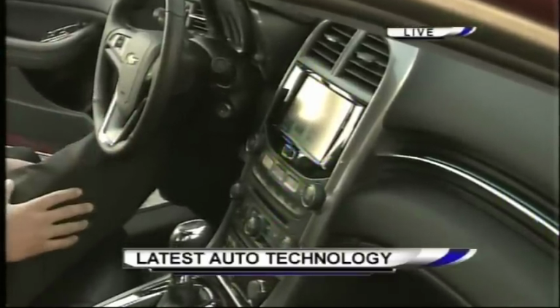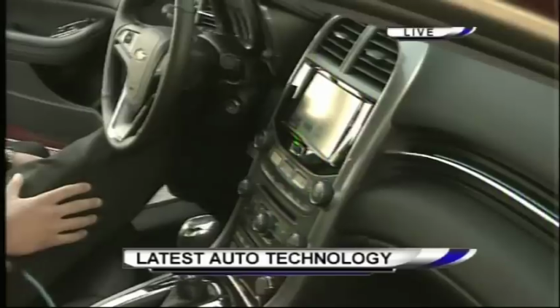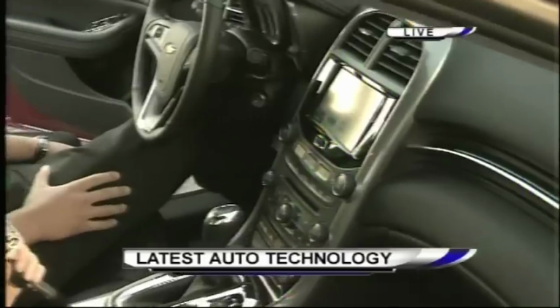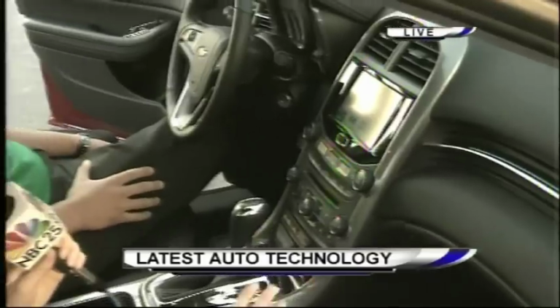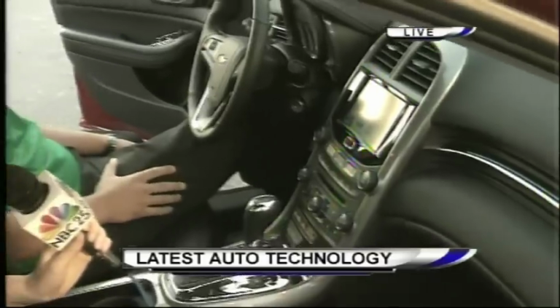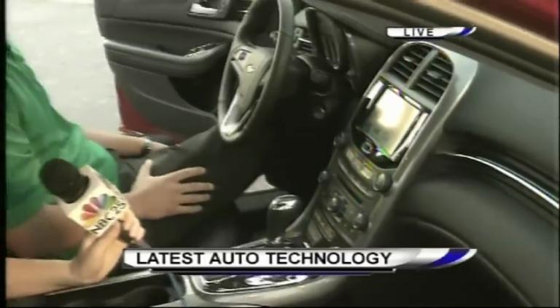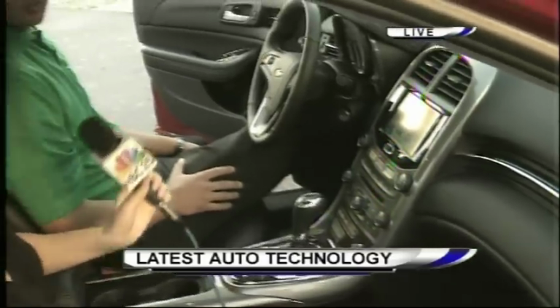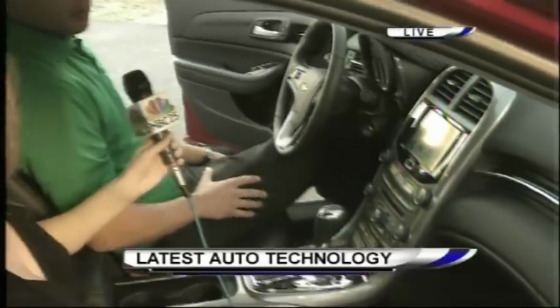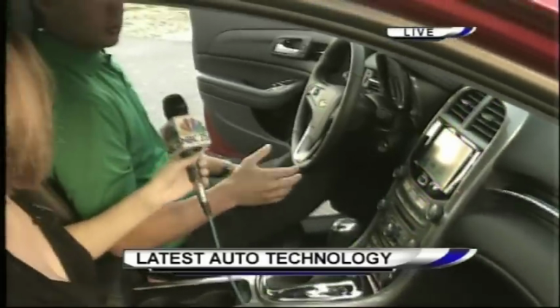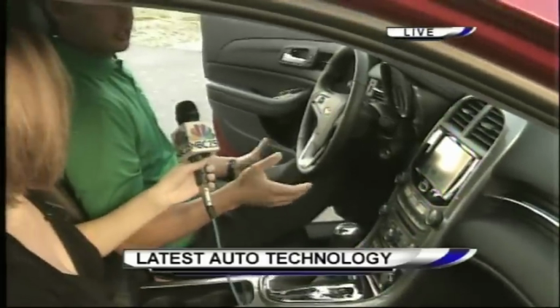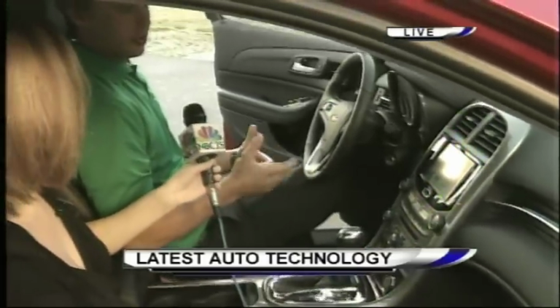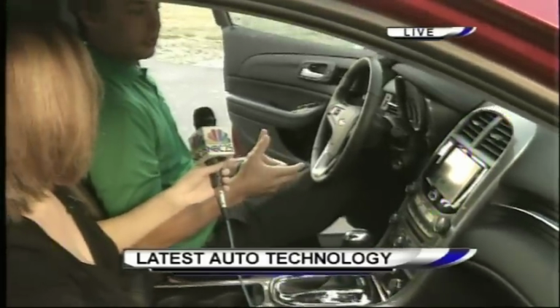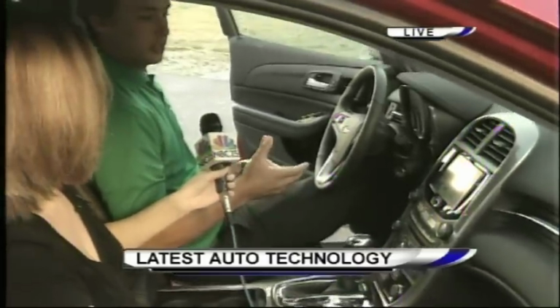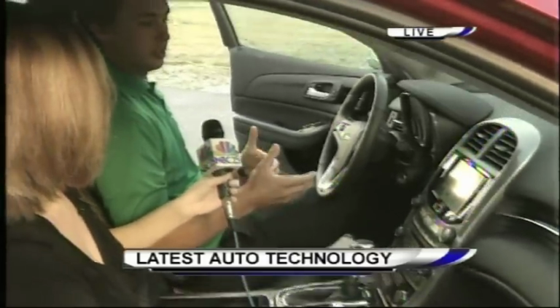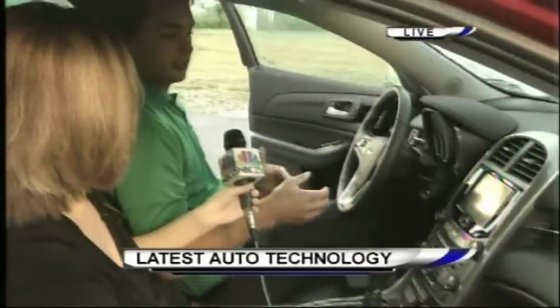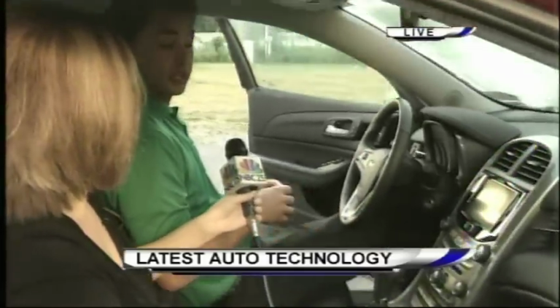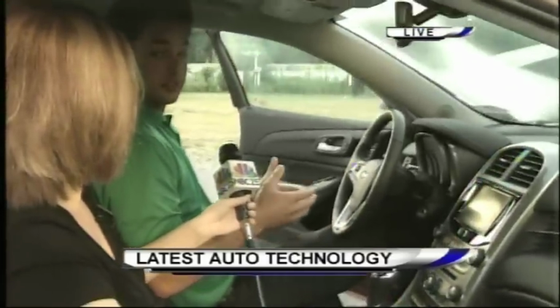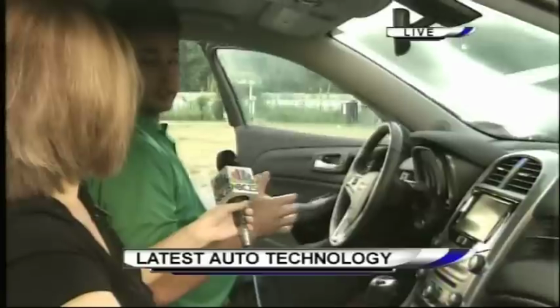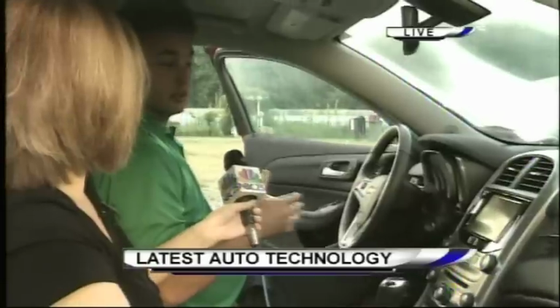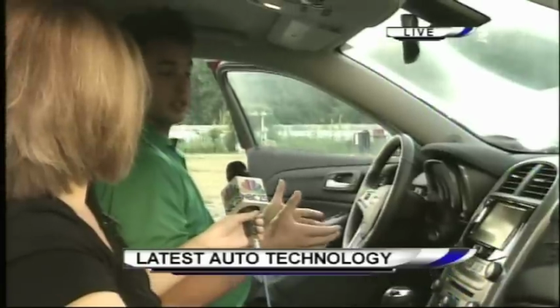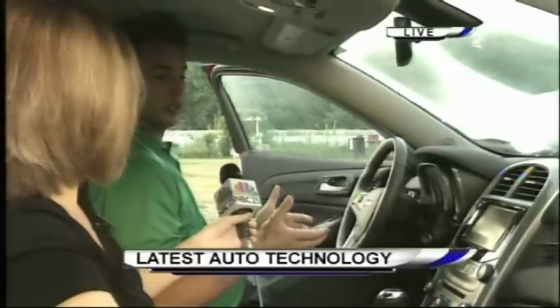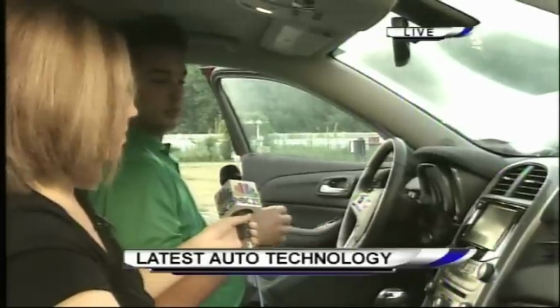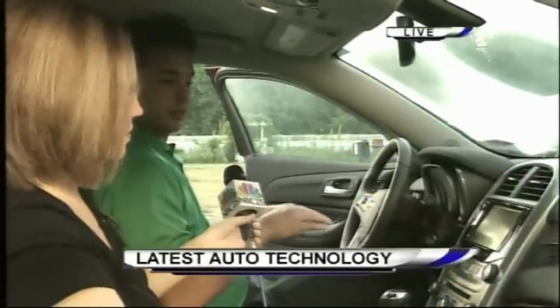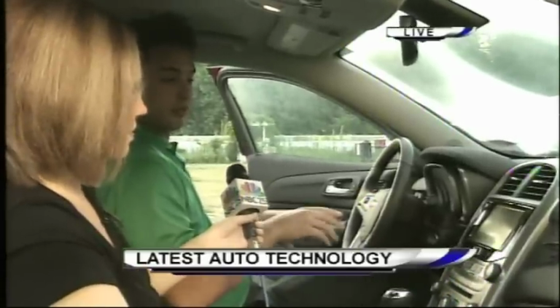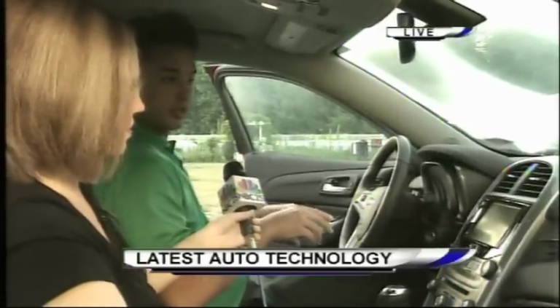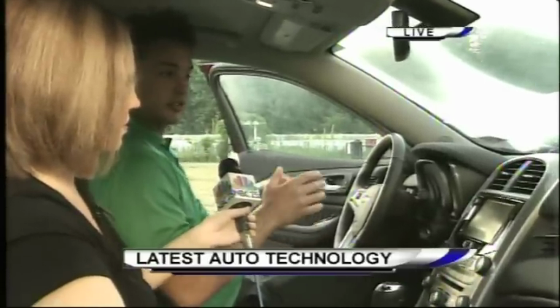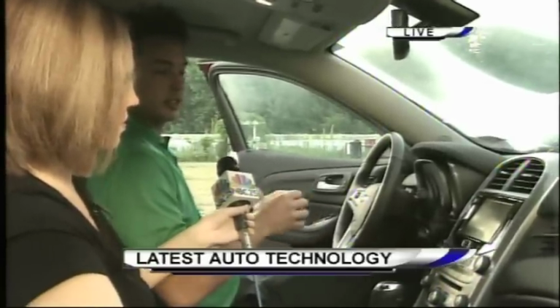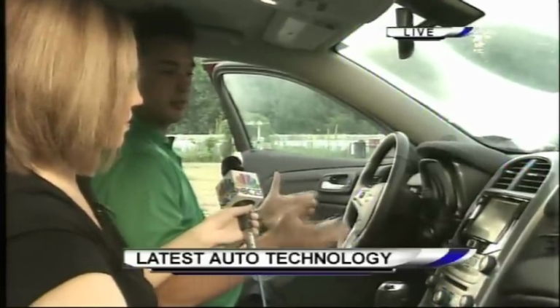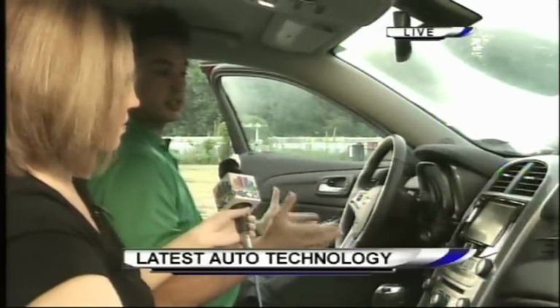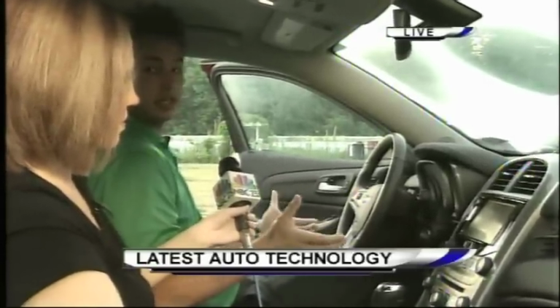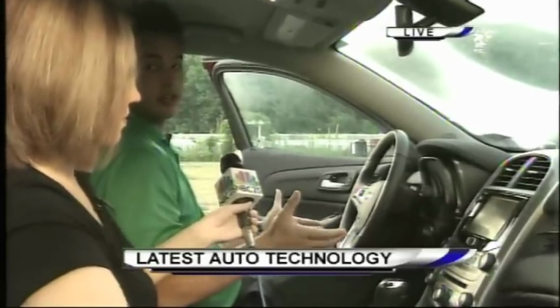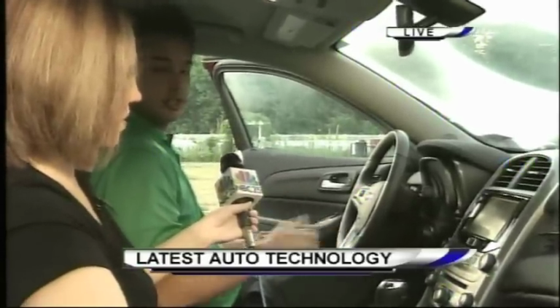And for those out there that have no idea what Pandora is — Pandora is an internet radio station. Basically, you can customize it to all the music that you like. You type in a favorite artist of yours and it's going to play music just like that artist. Wonderful.